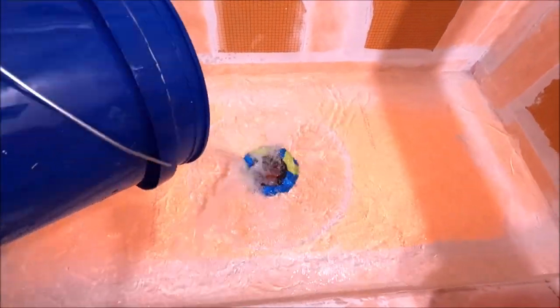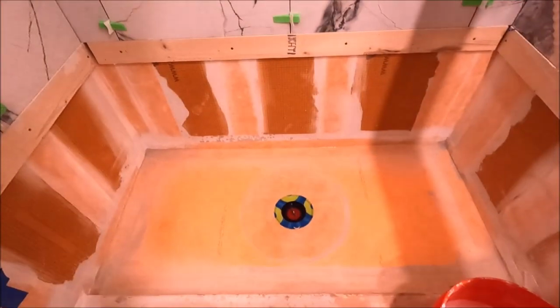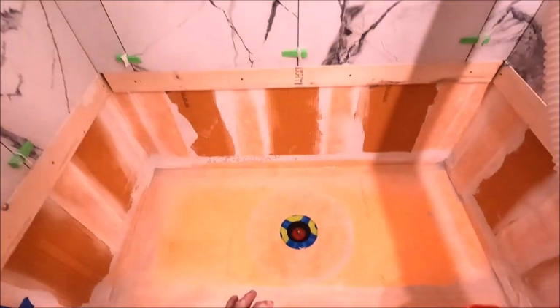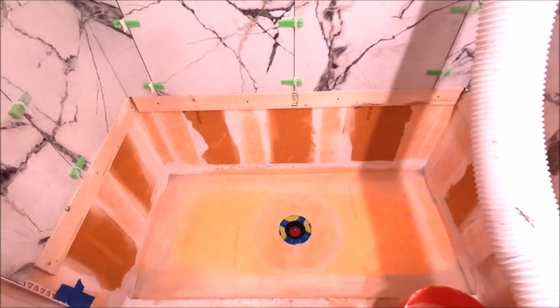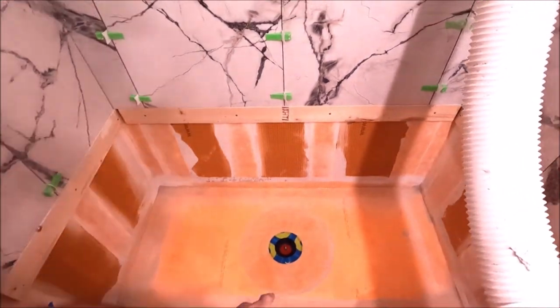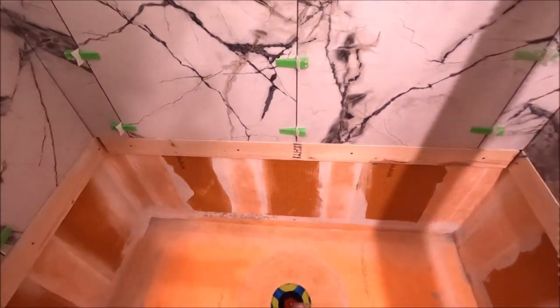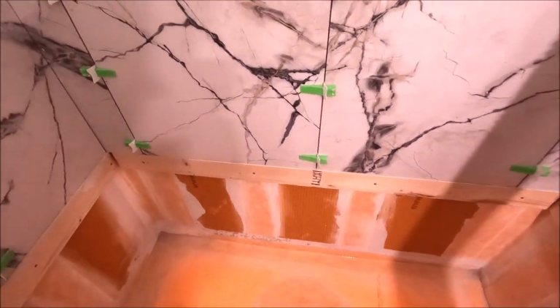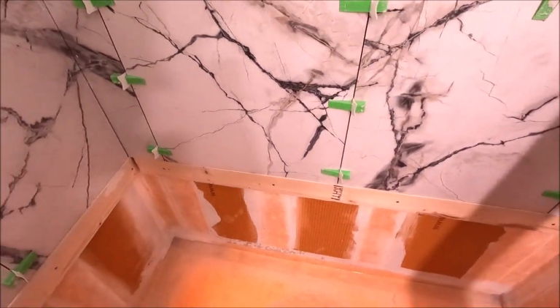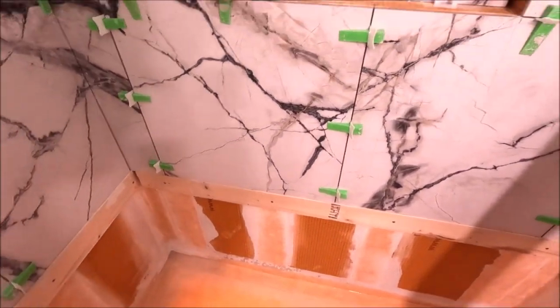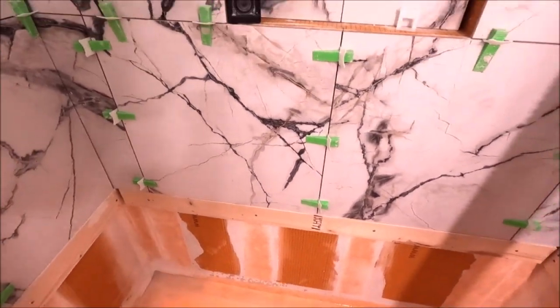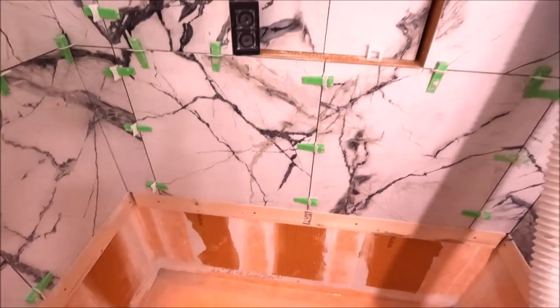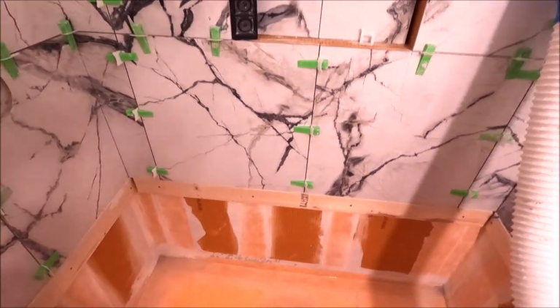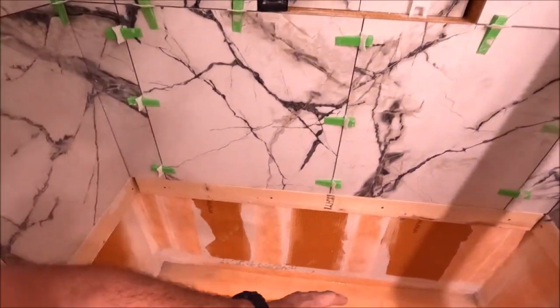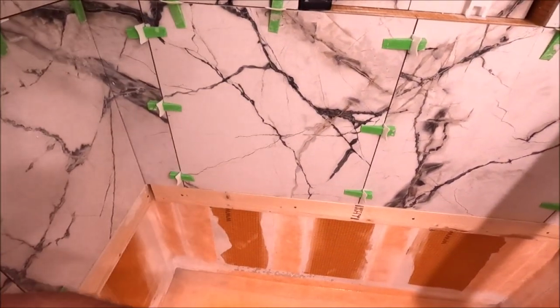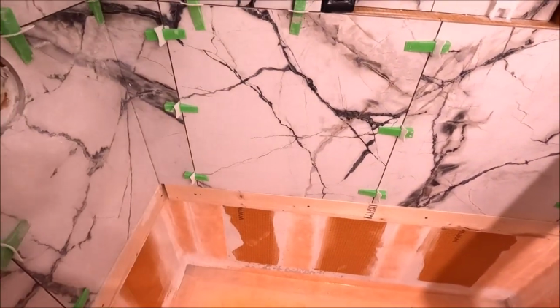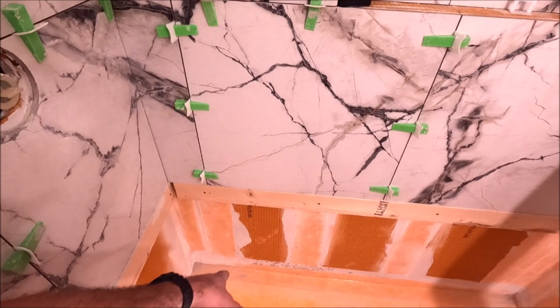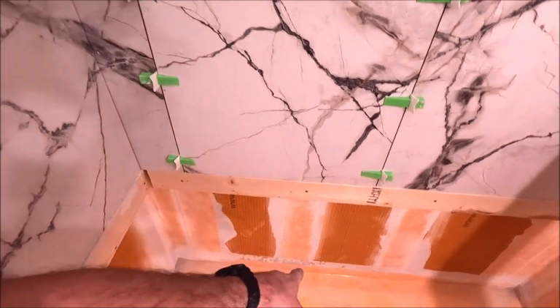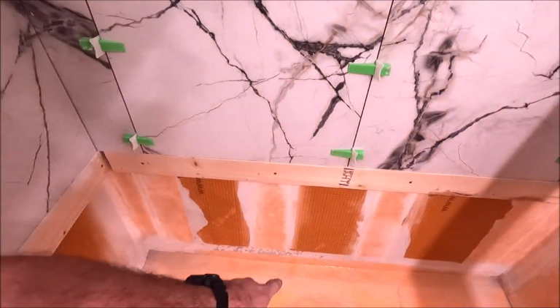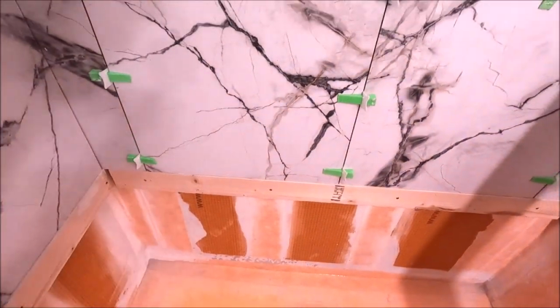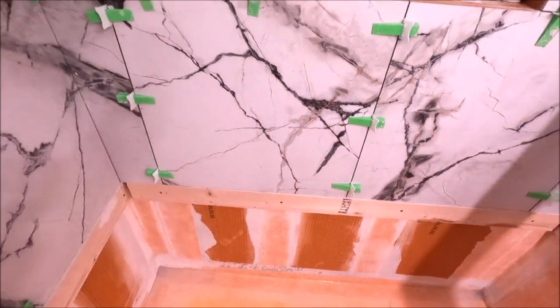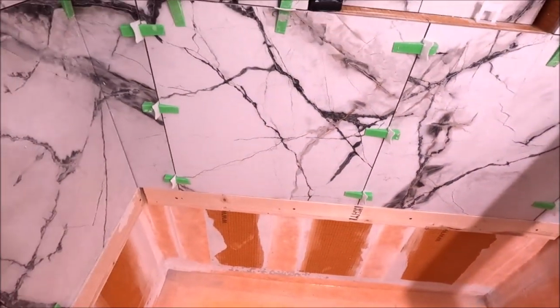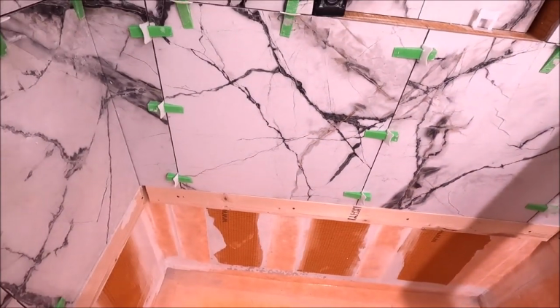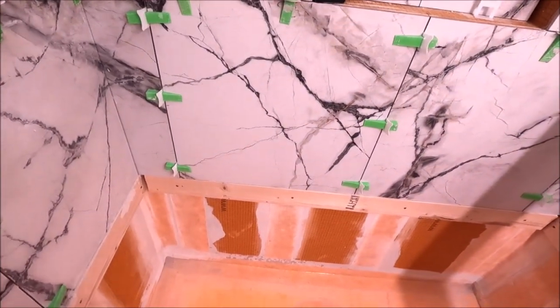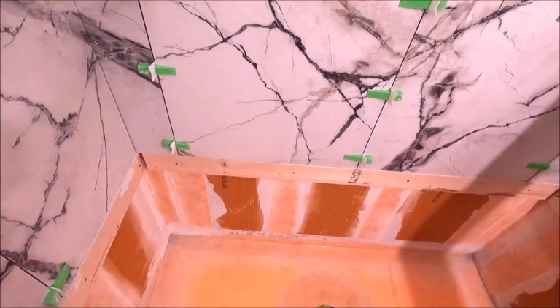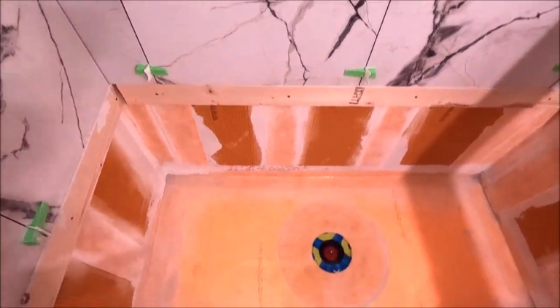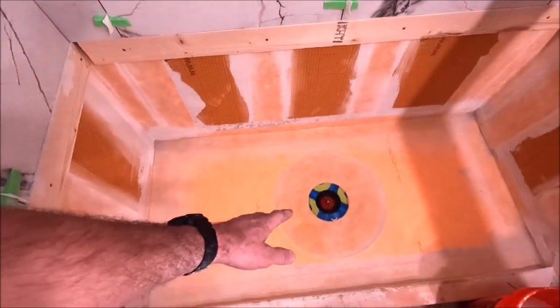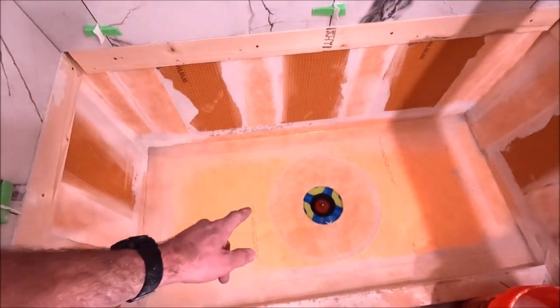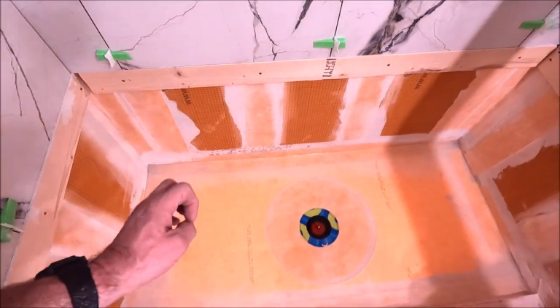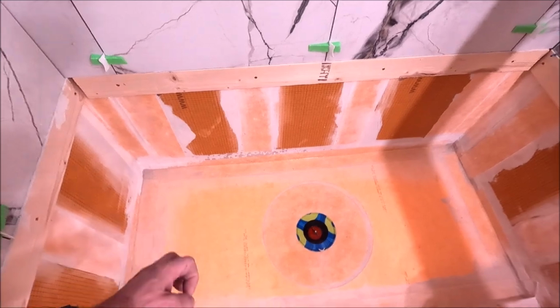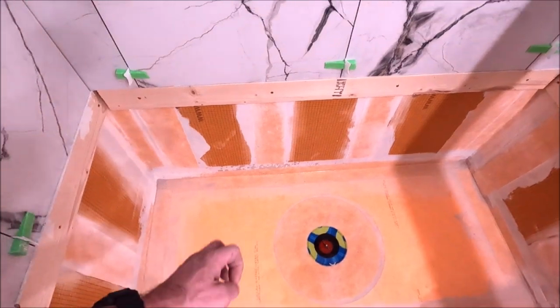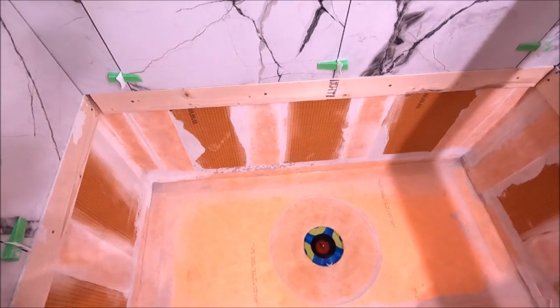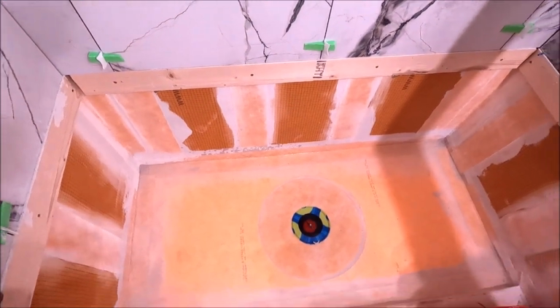Alright guys, we have five gallons of water in here to conduct our 24-hour flood test. We will mark our line and check the line tomorrow. It's always recommended to flood test your showers.